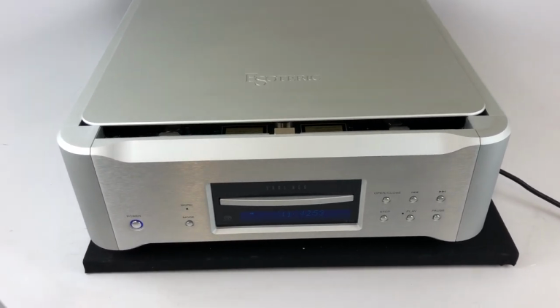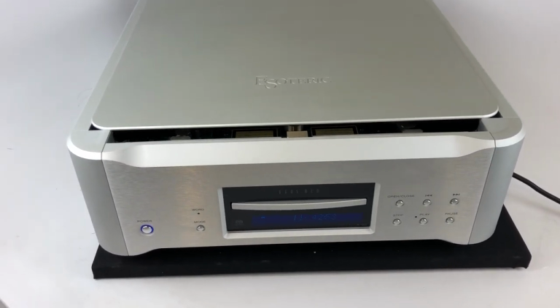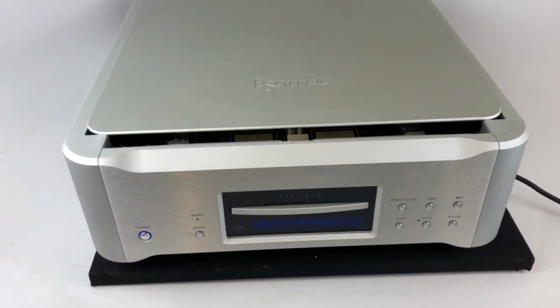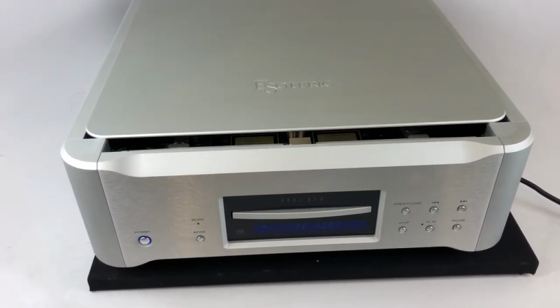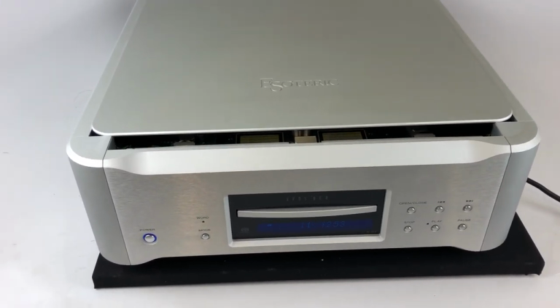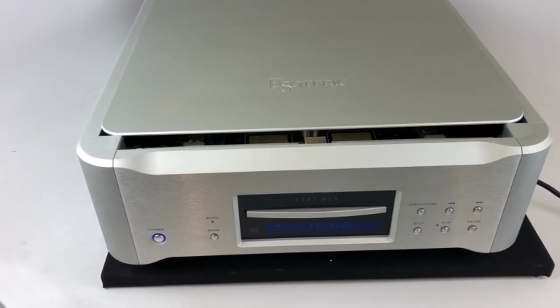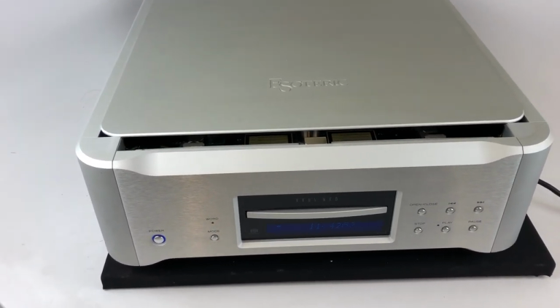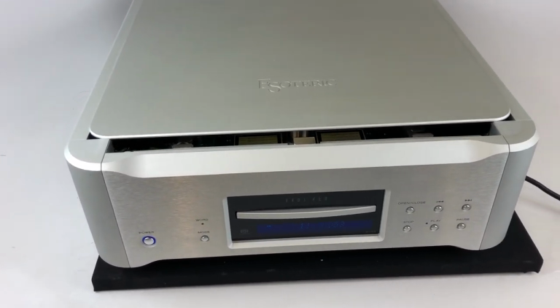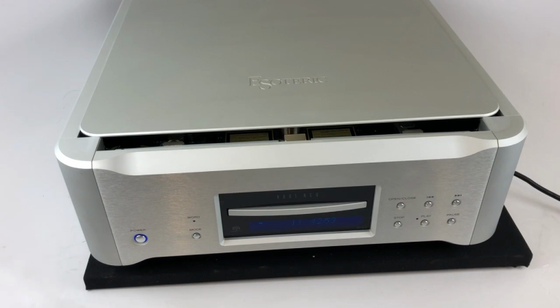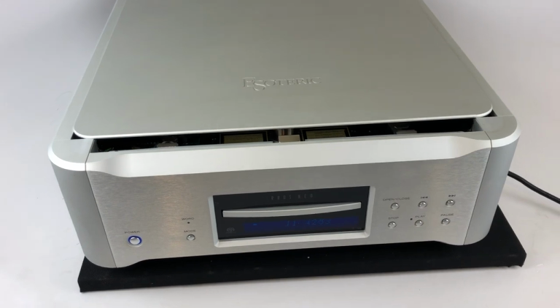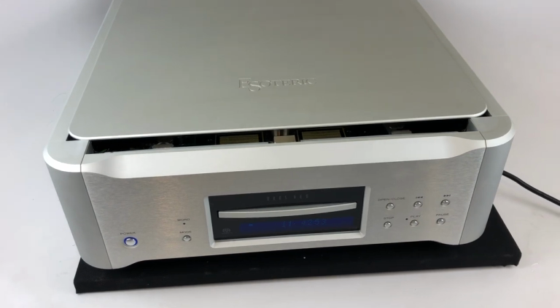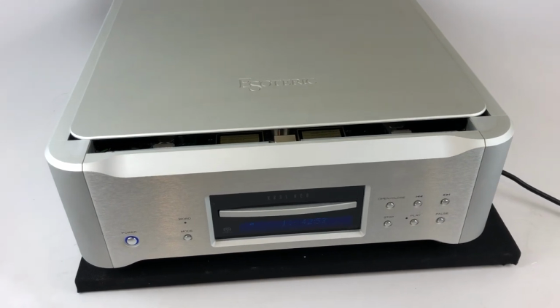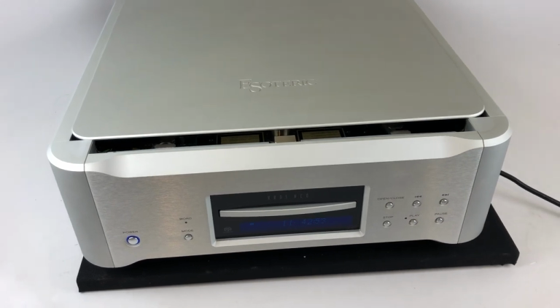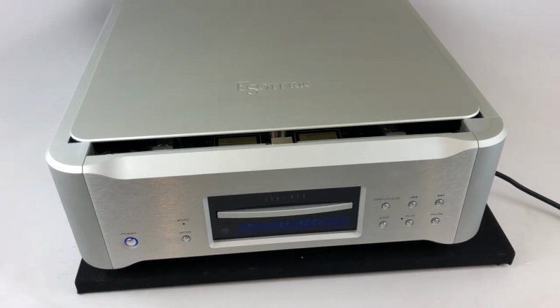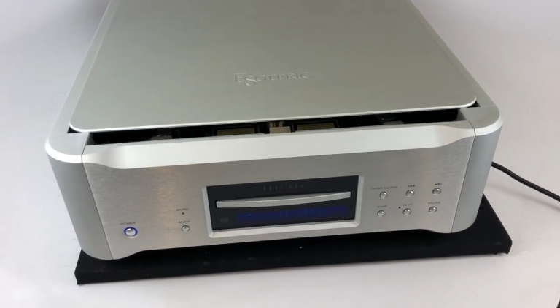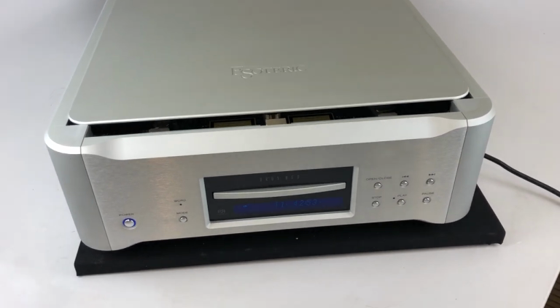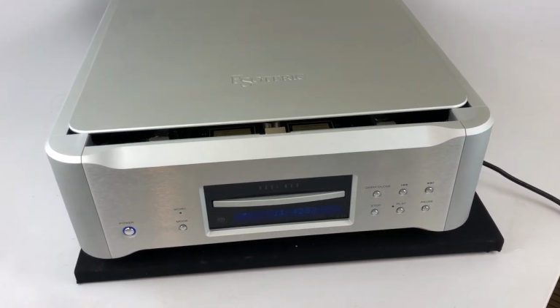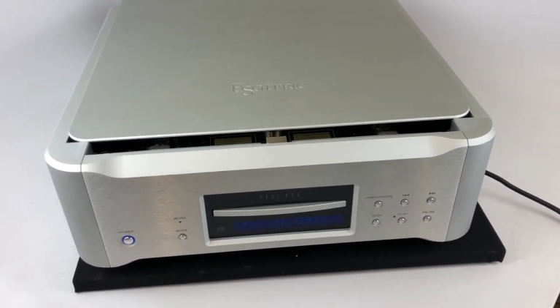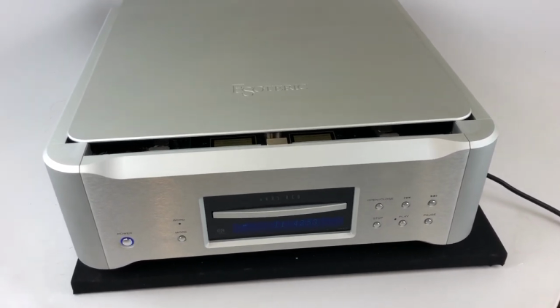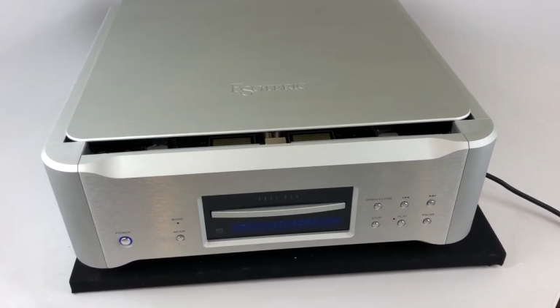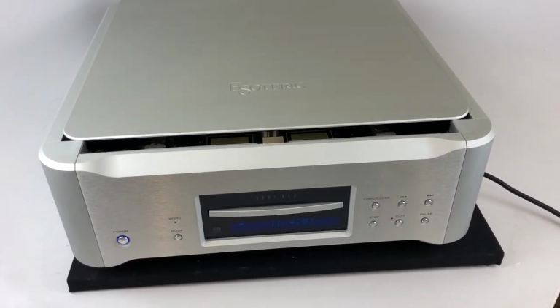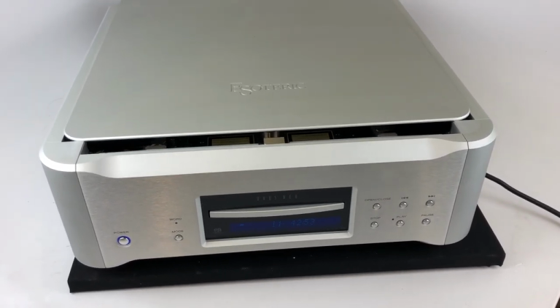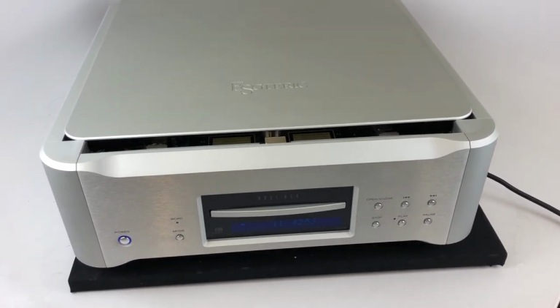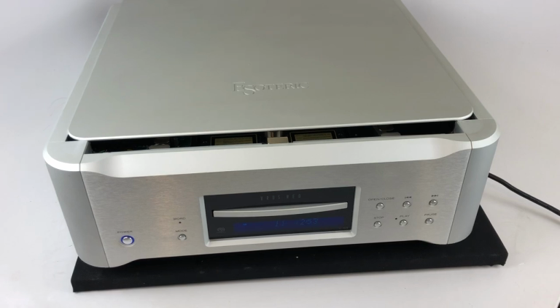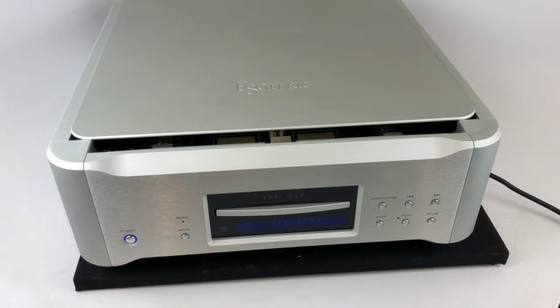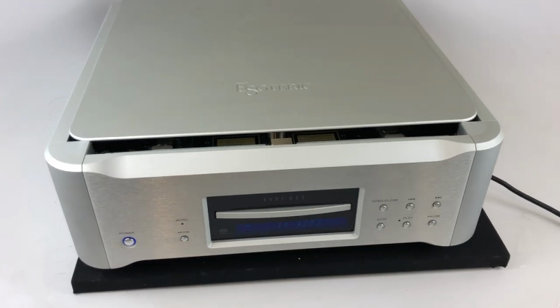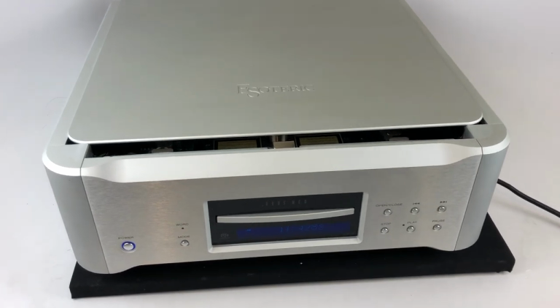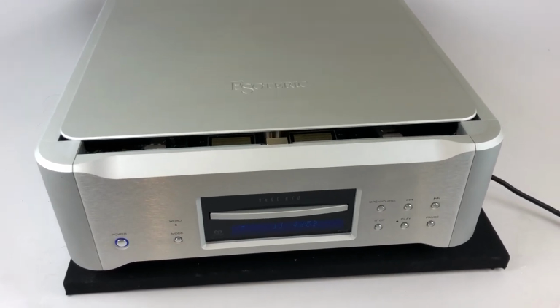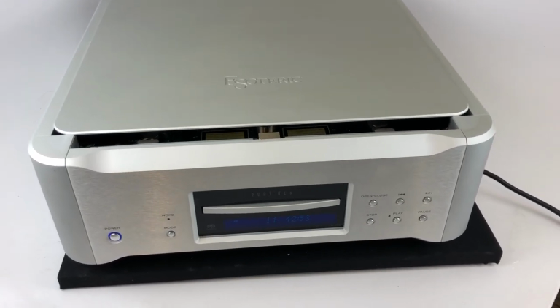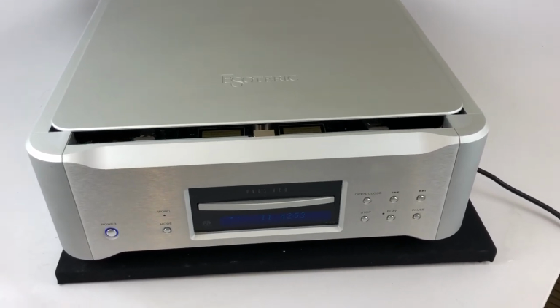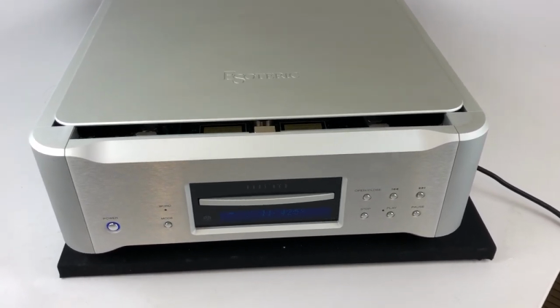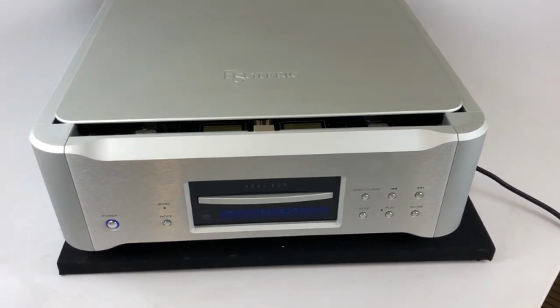It's part of their design philosophy — not just for the VRDS Neo clamping system, but the build quality and the attention to detail is bar none on a CD player.